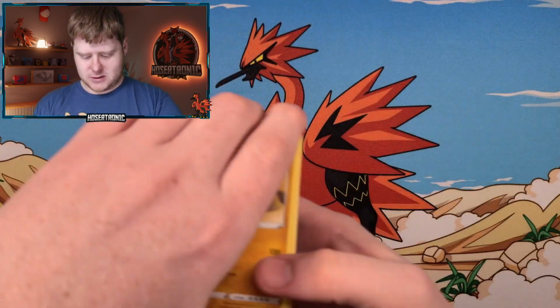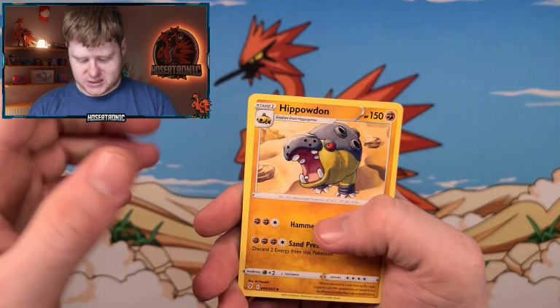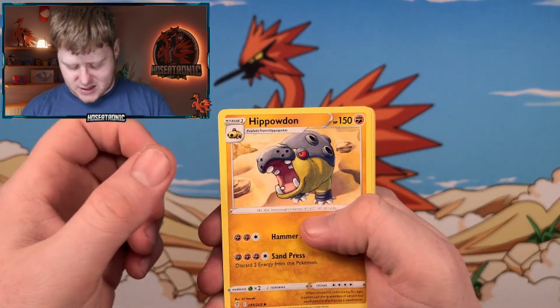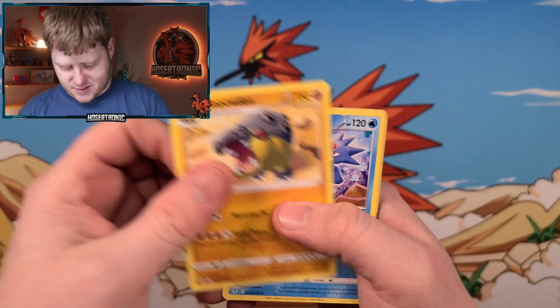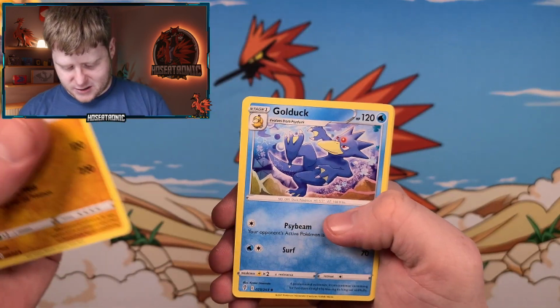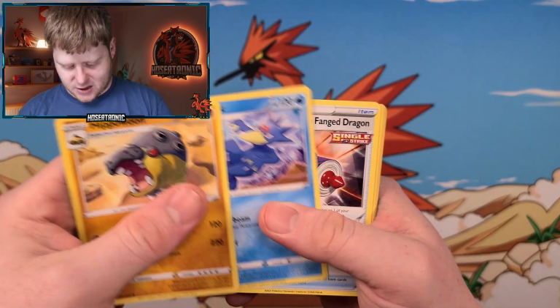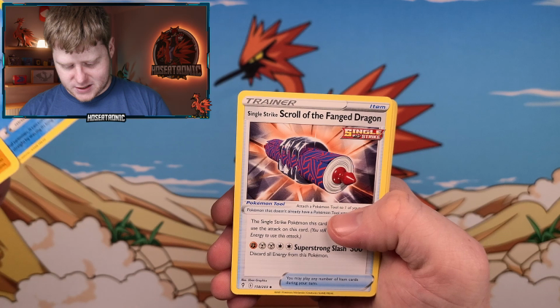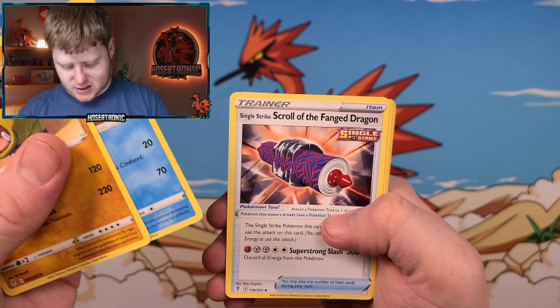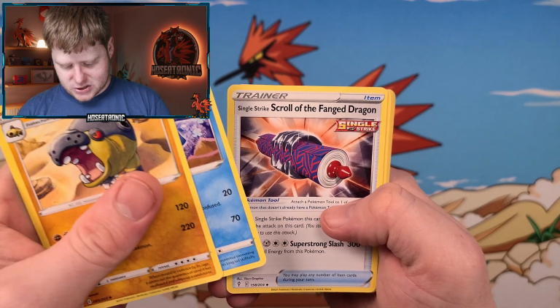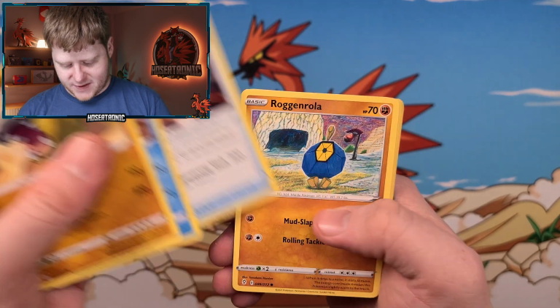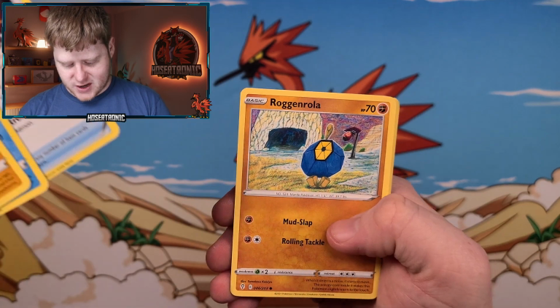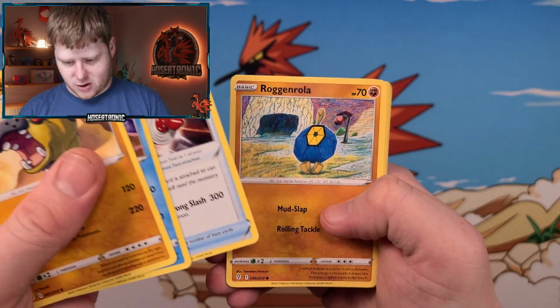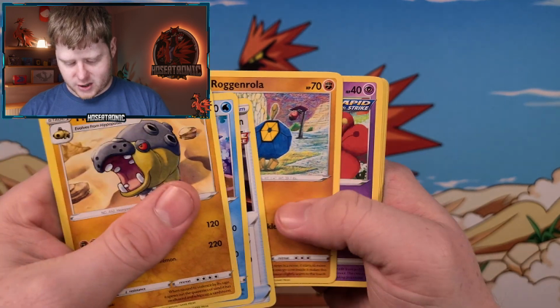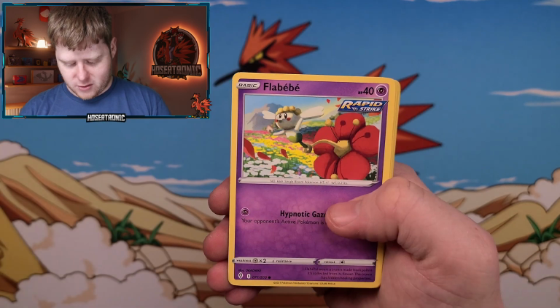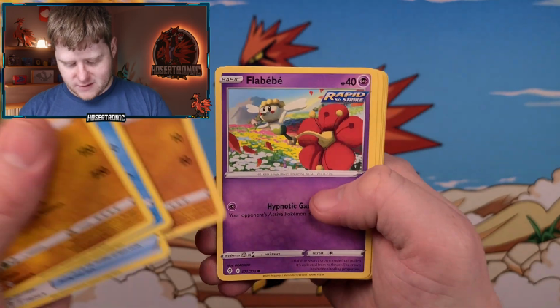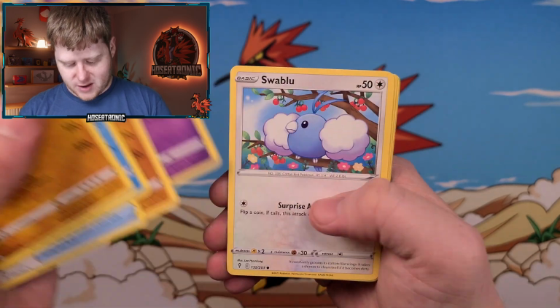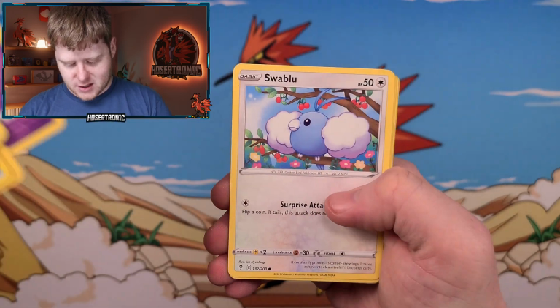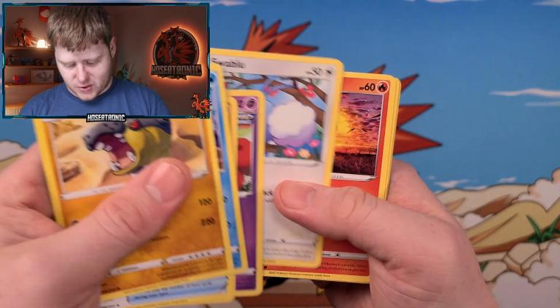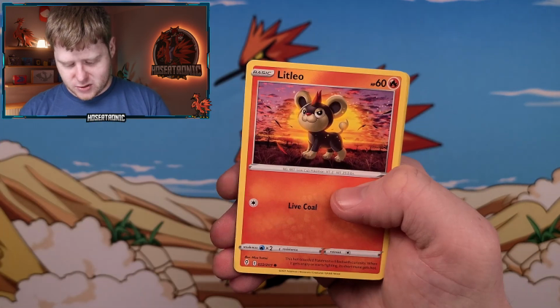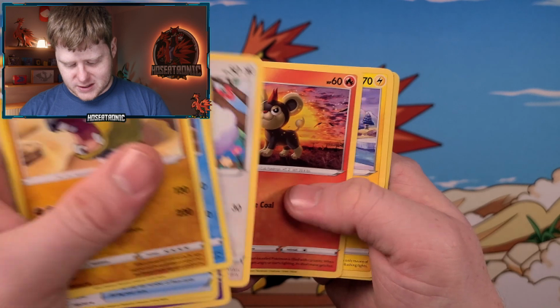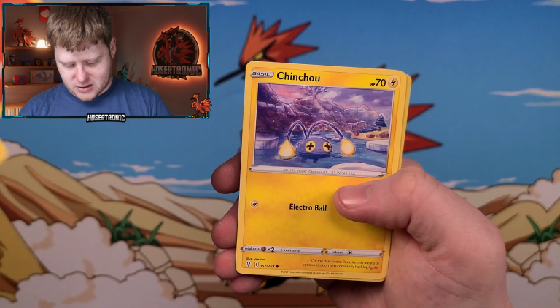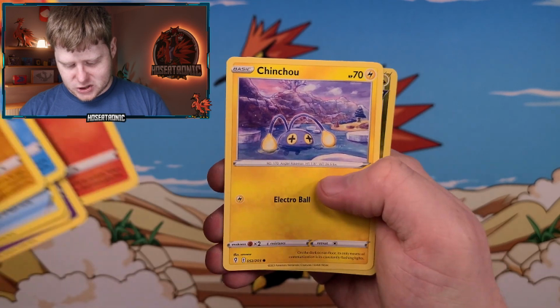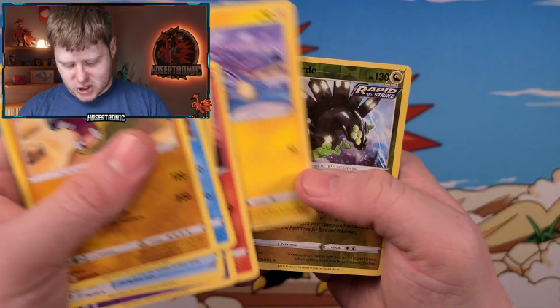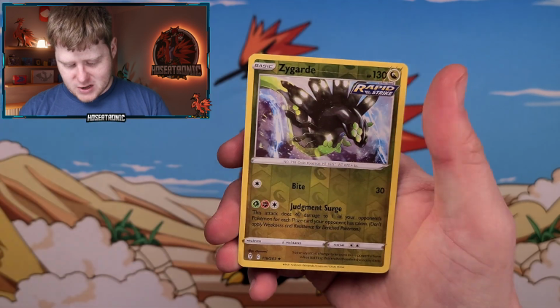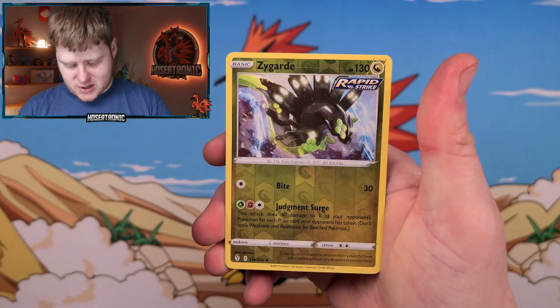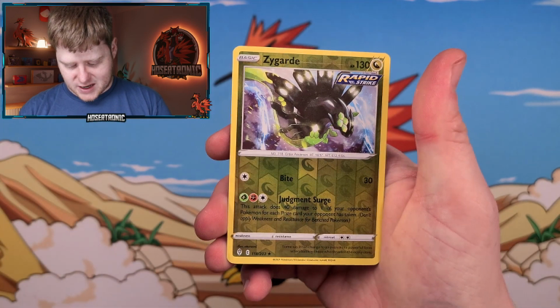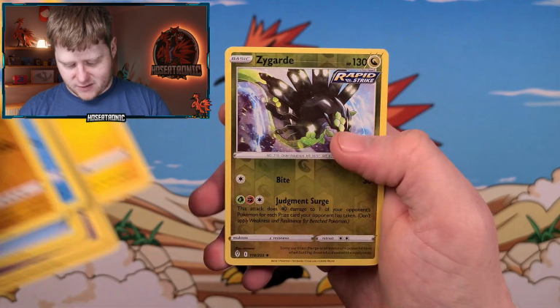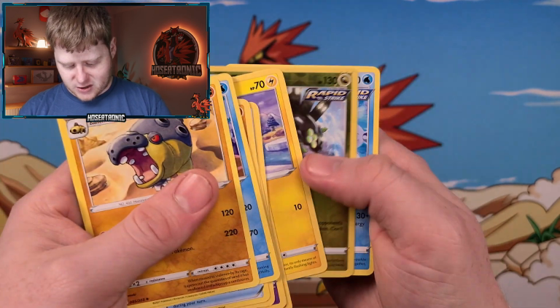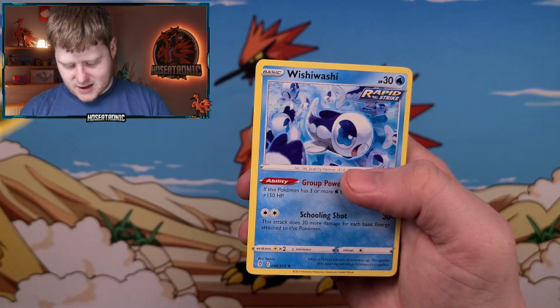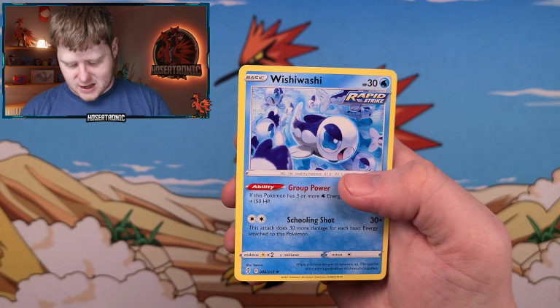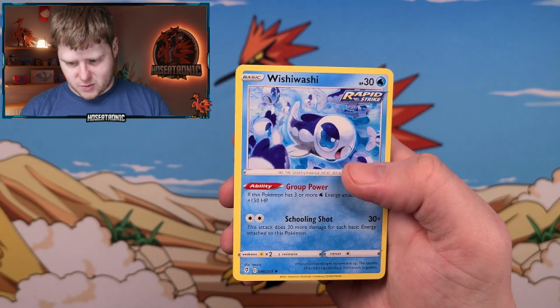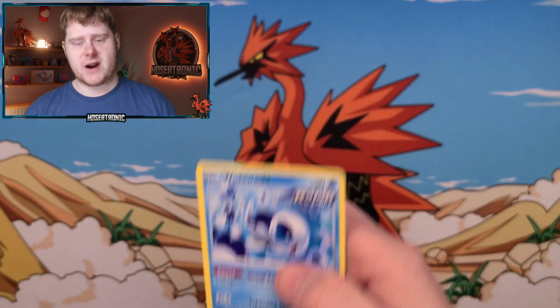Let's see — pack one from Evolving Skies. We got Hippodon, Golduck, Scroll of the Fang Dragon, Rock and Roll, Flabebe, Swablu, Litleo, Chinchou, the Zygarde Reverse Holo, and a Wishiwashi Rare.